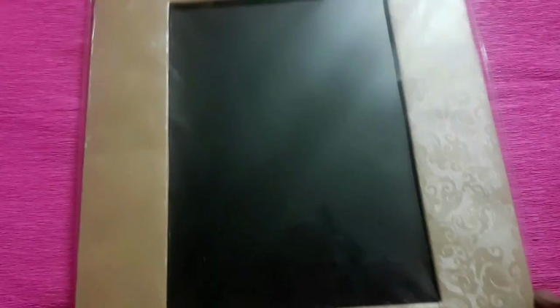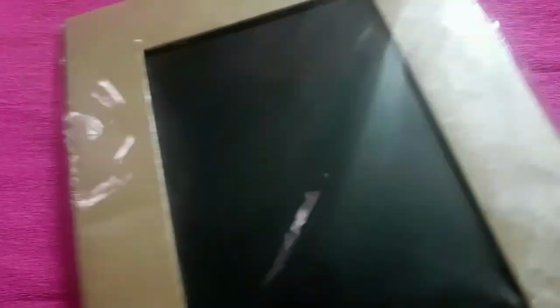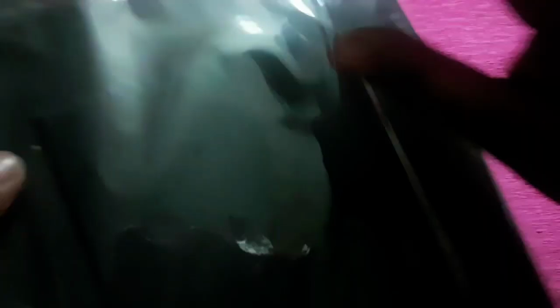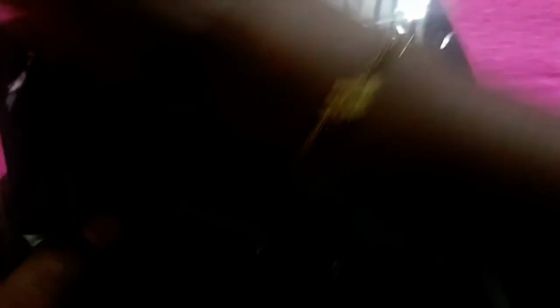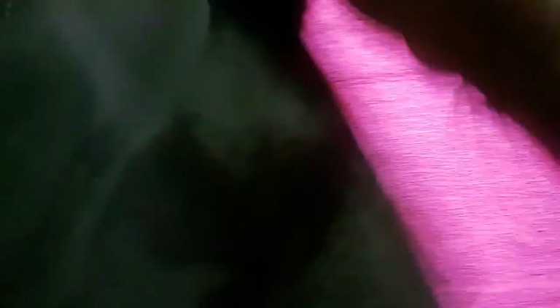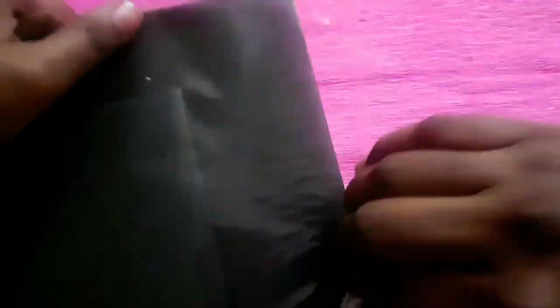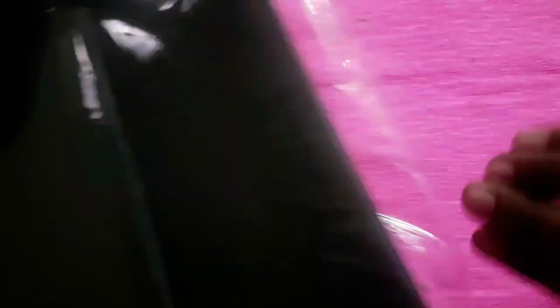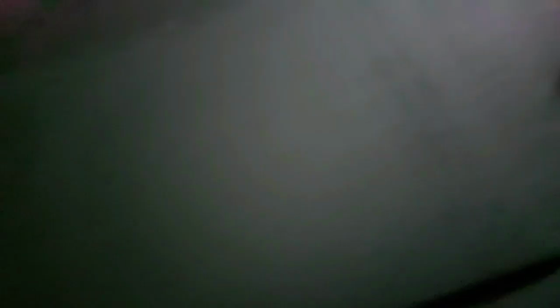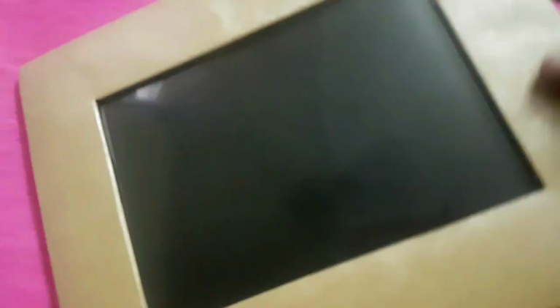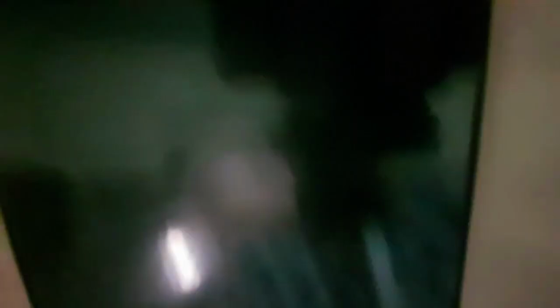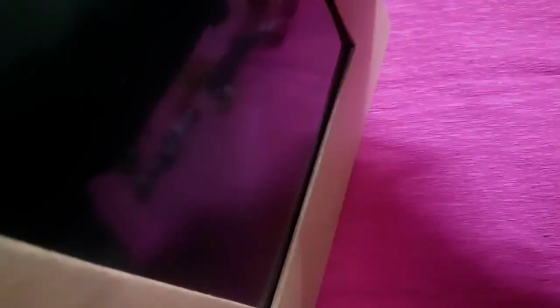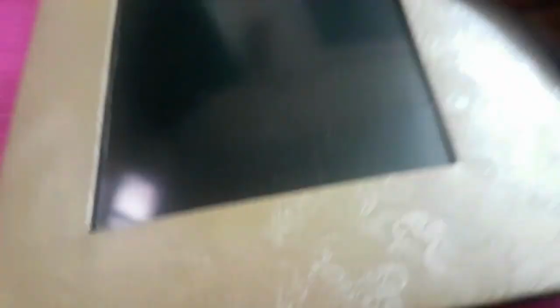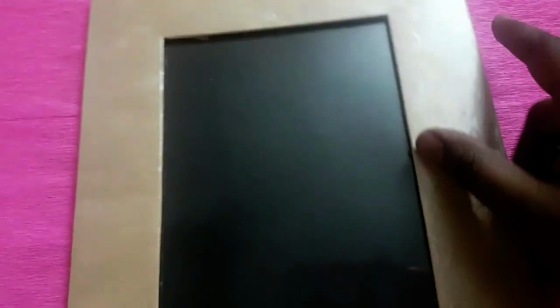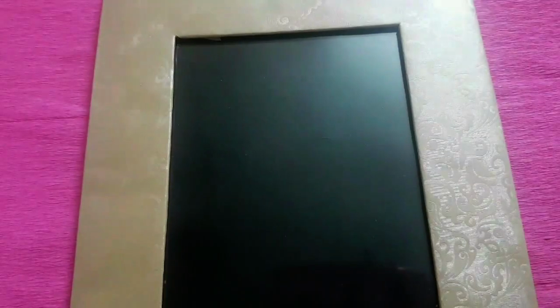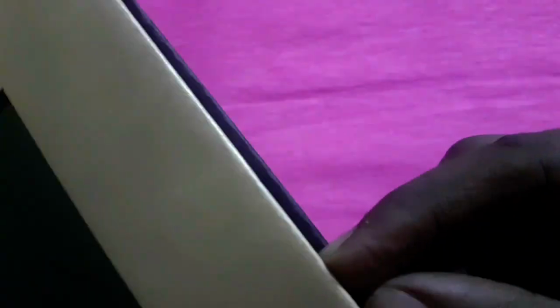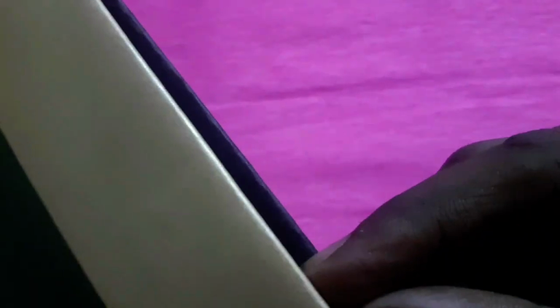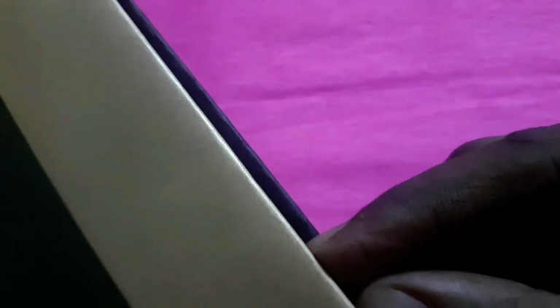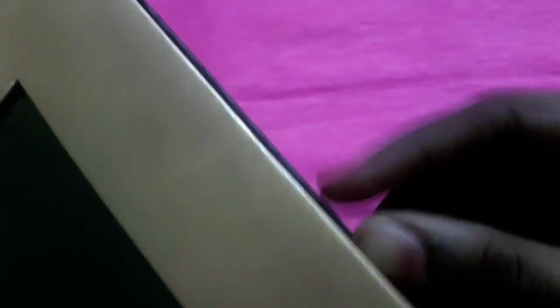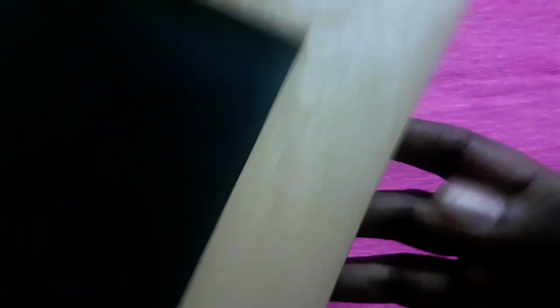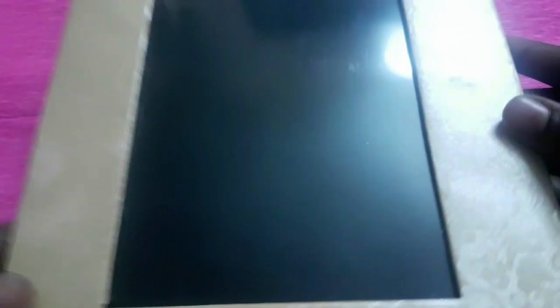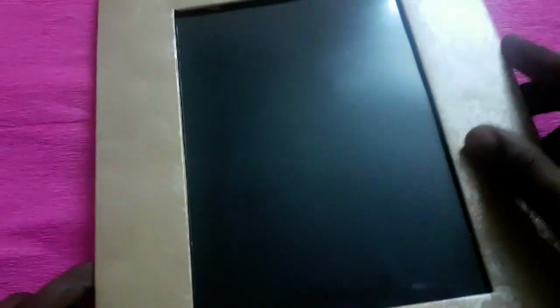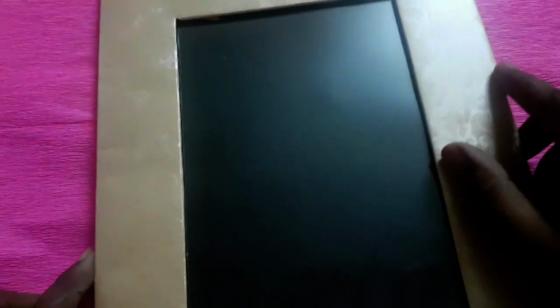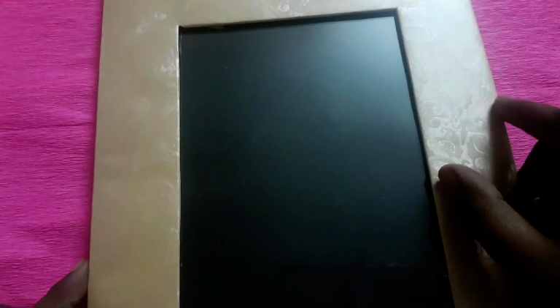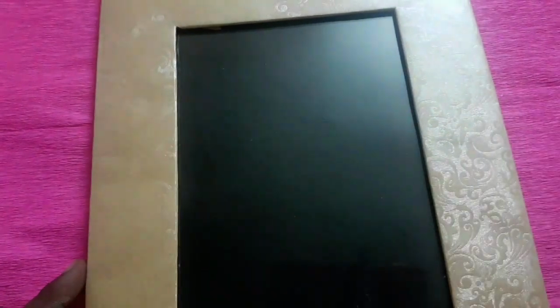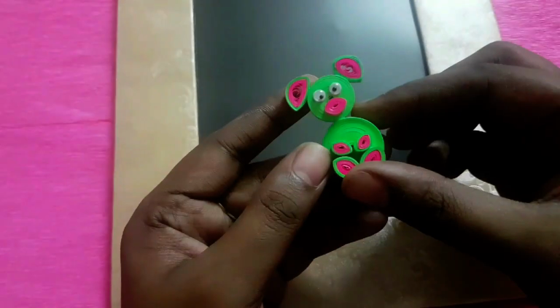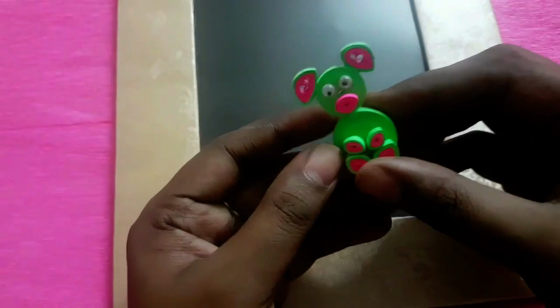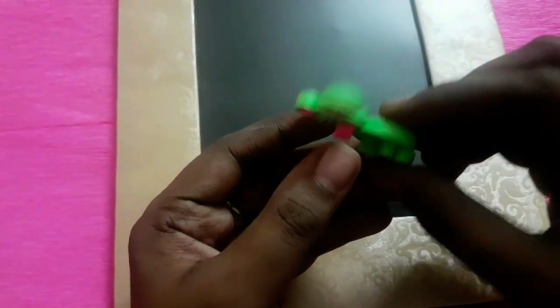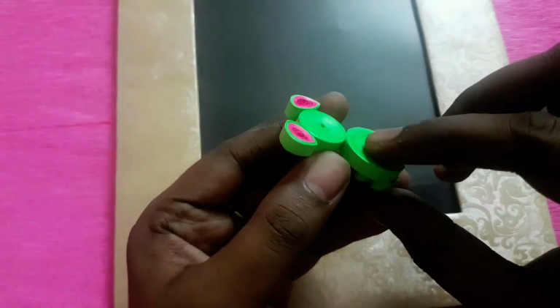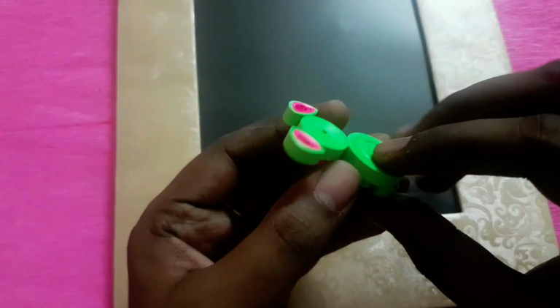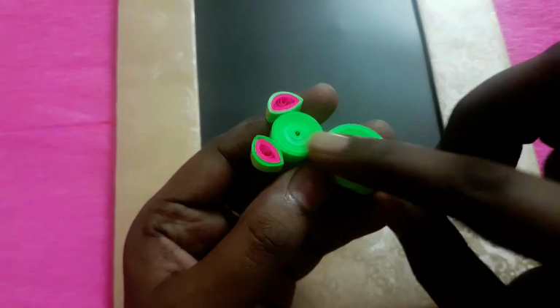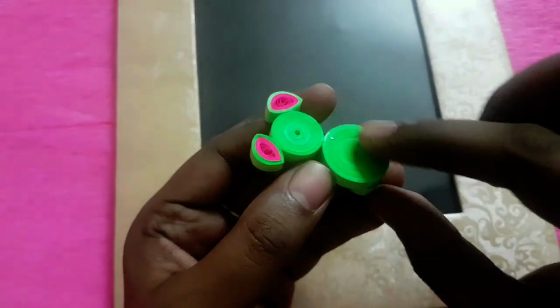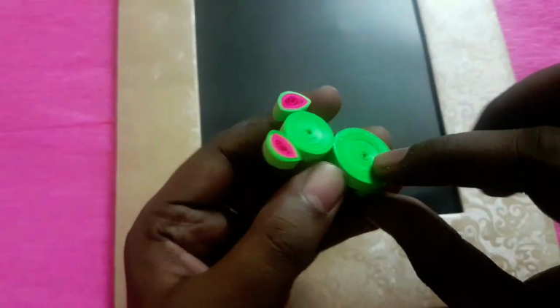Let me arrange all our quilled cartoons in a photo frame. Here is a place where you can insert your photo. Start assembling all our quilled patterns in the photo frame, apply some glue, and start sticking.